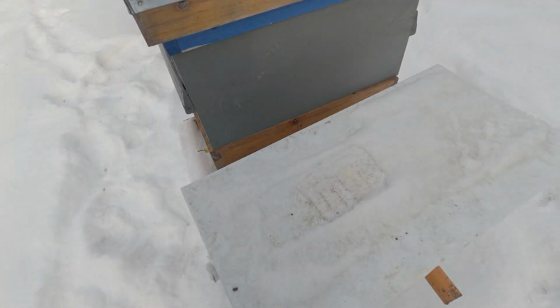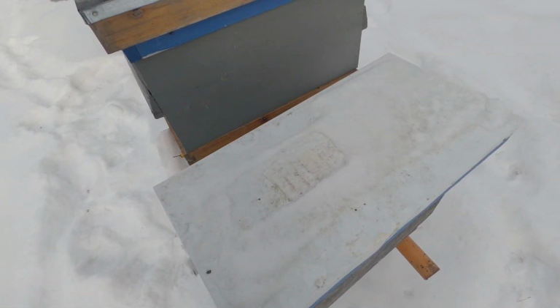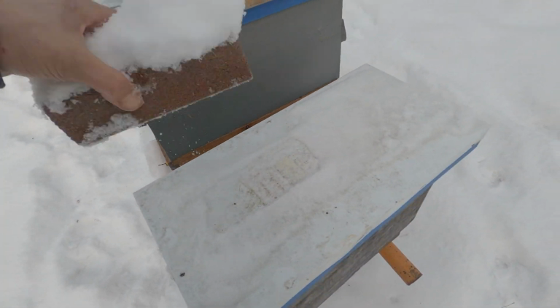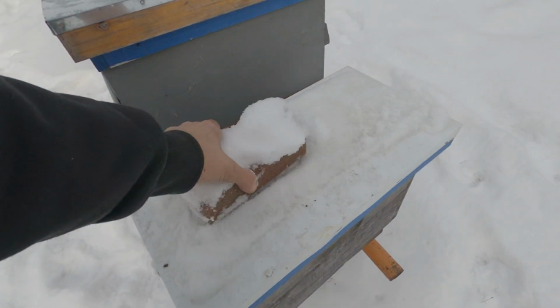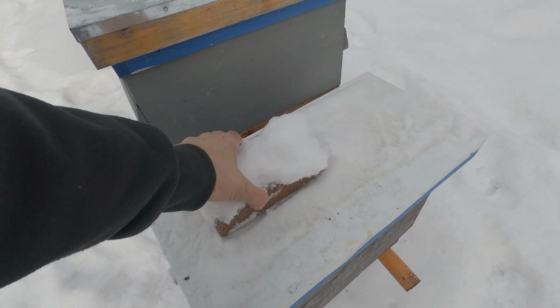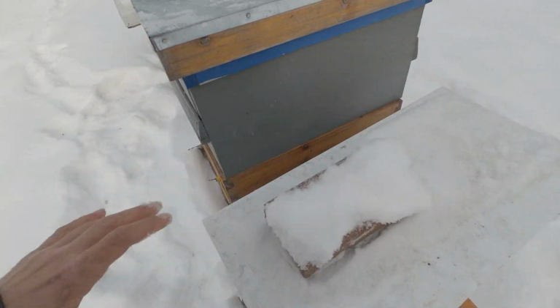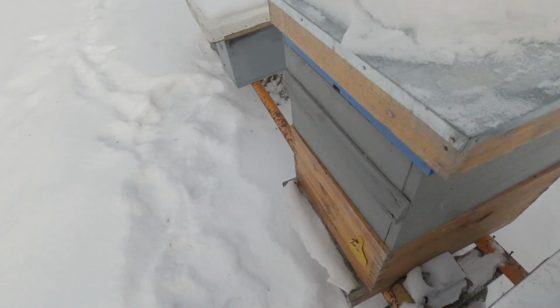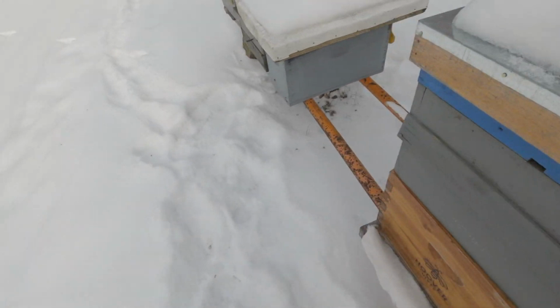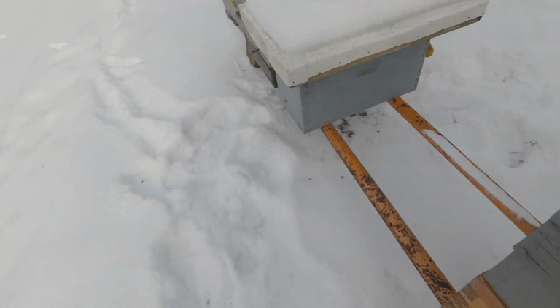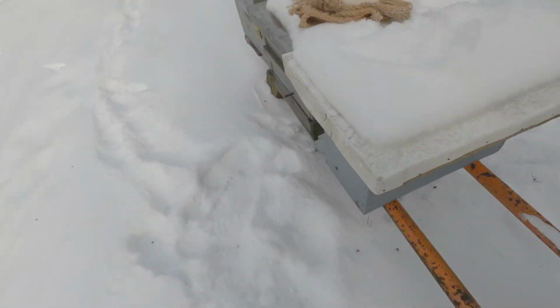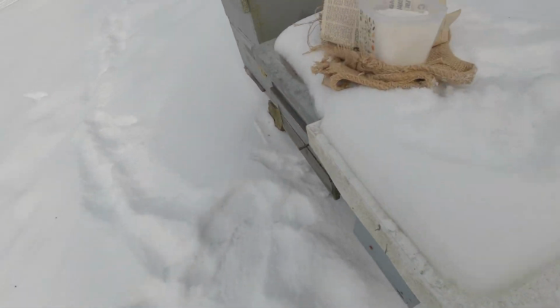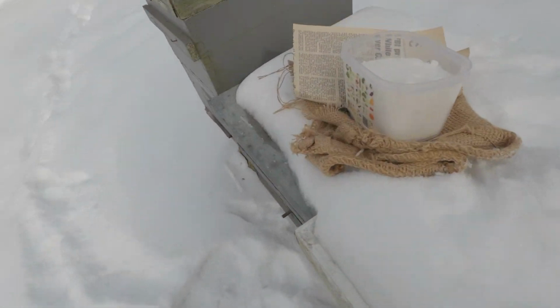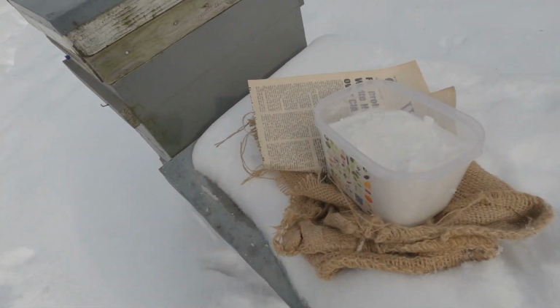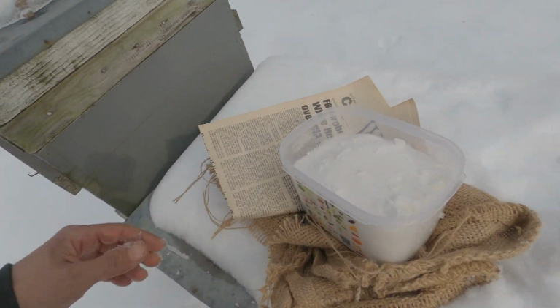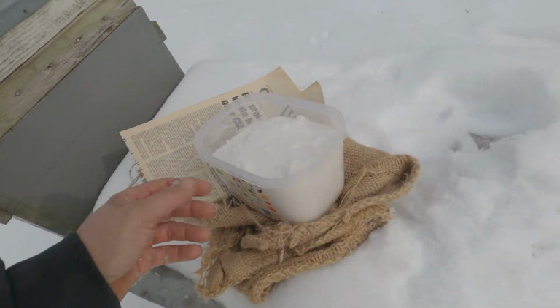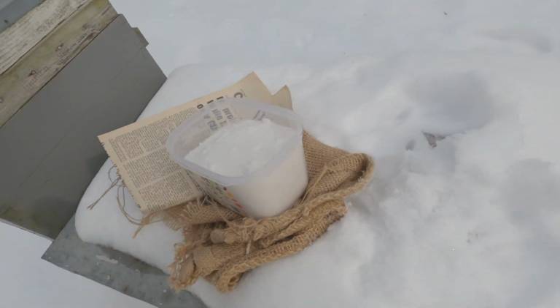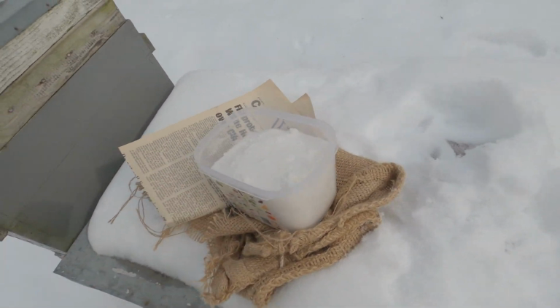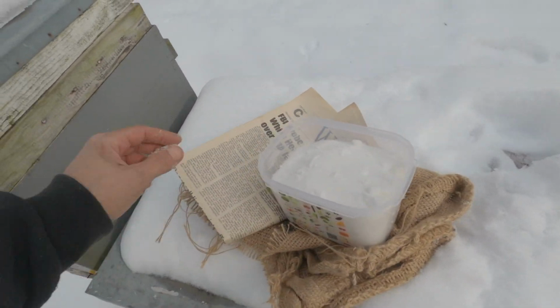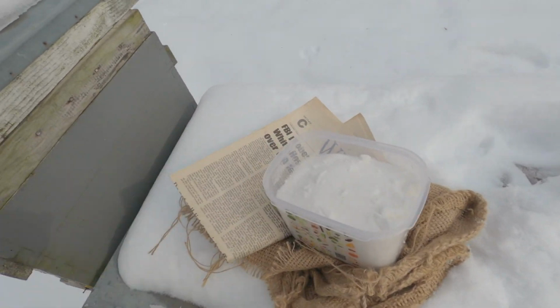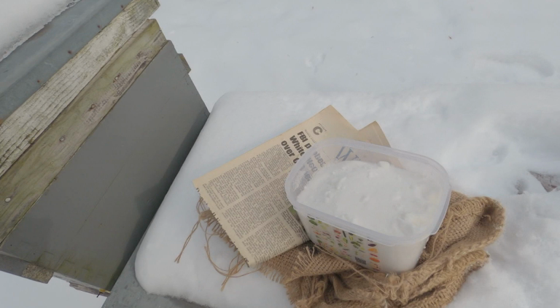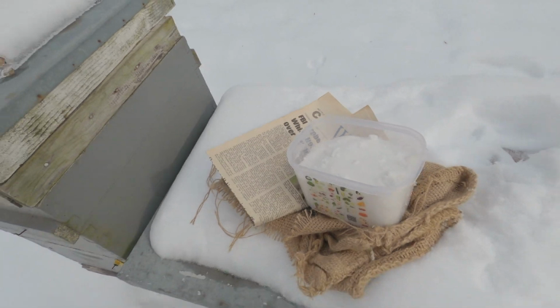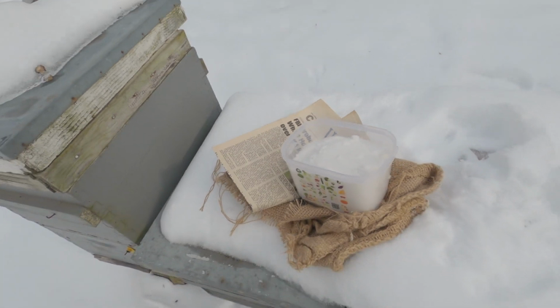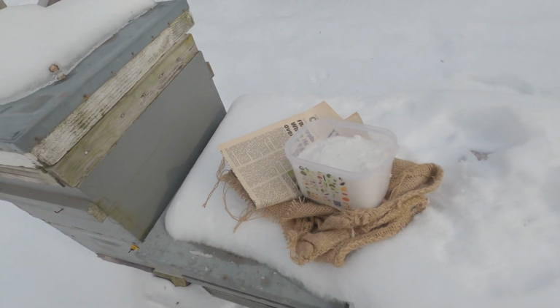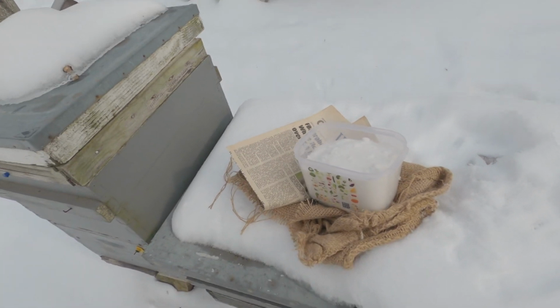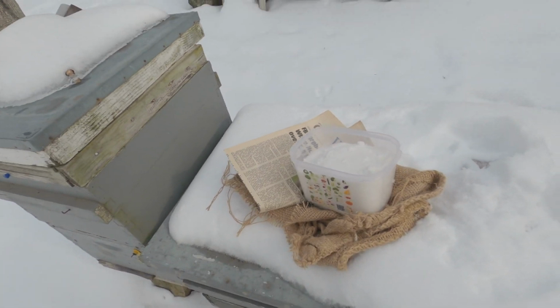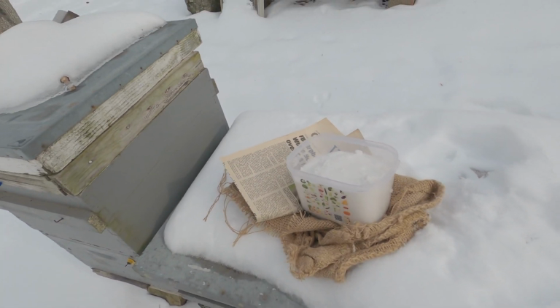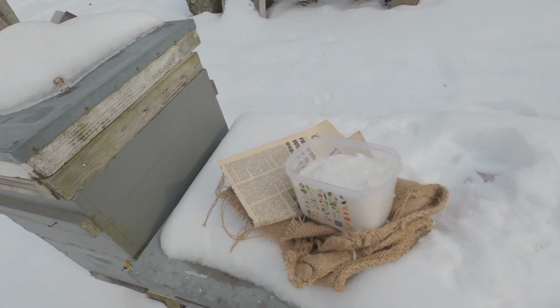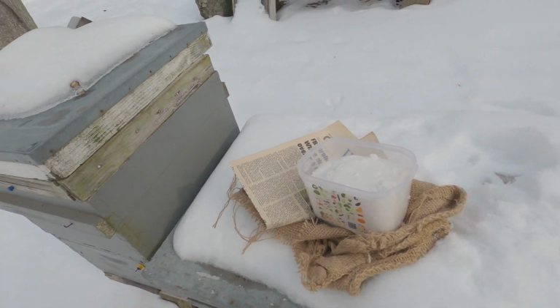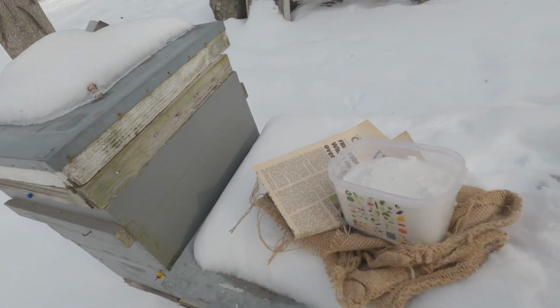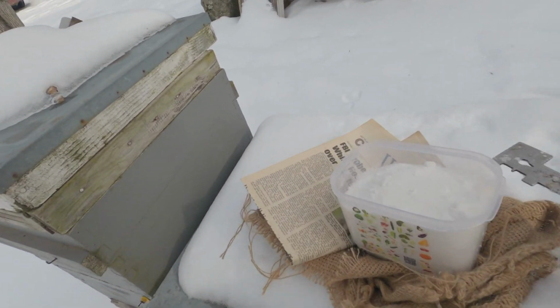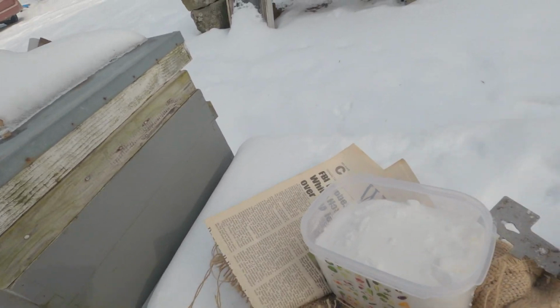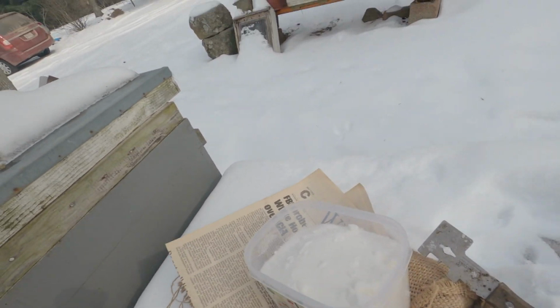There we go. Let's go find another one to stick some burlap in — or maybe we better do some newspaper so it doesn't get wet. Let me get it cut down to size and I'll catch you back up.